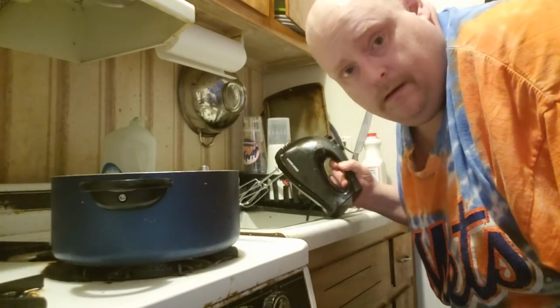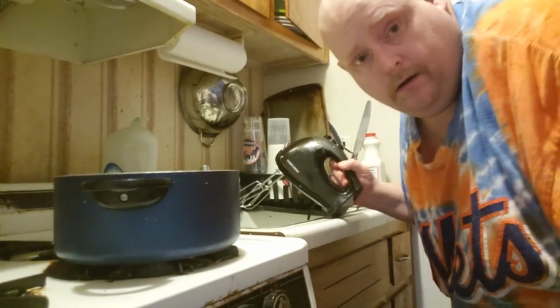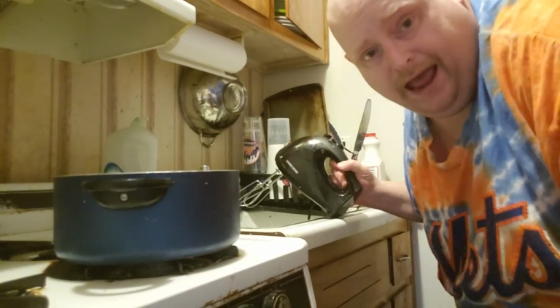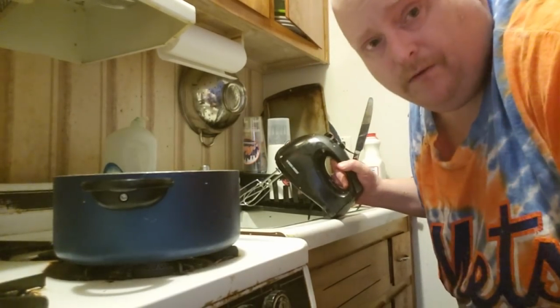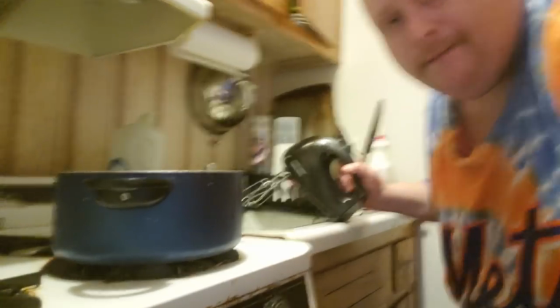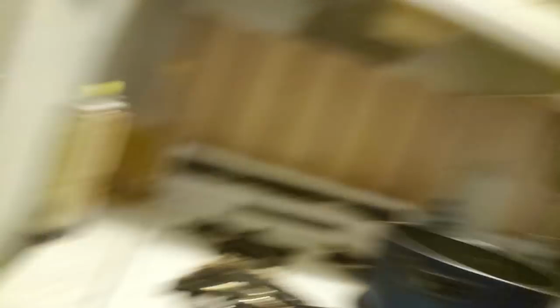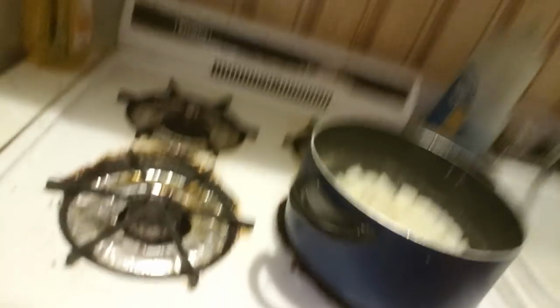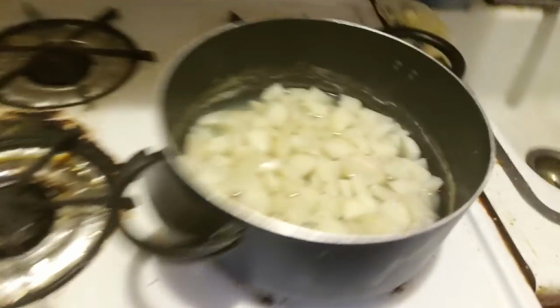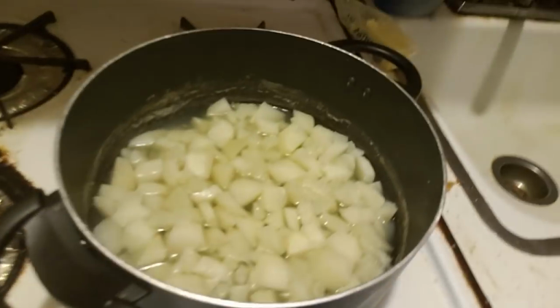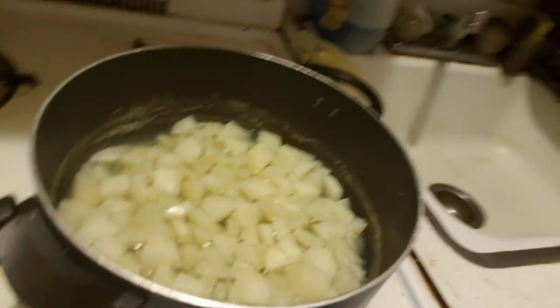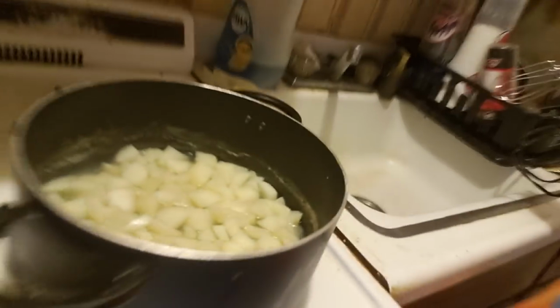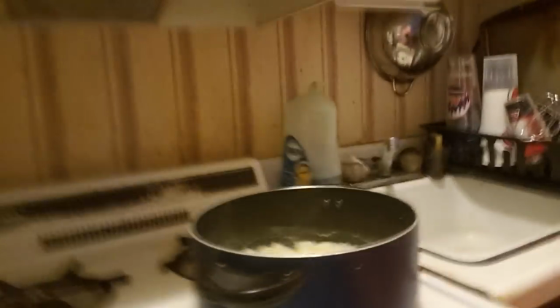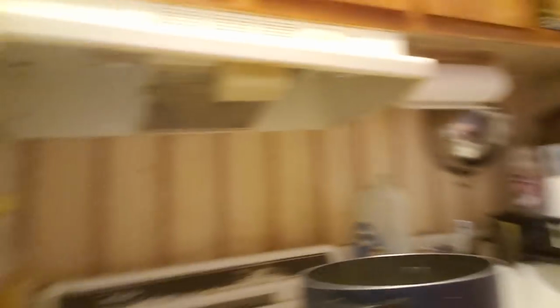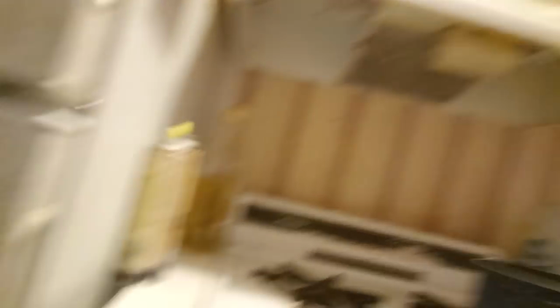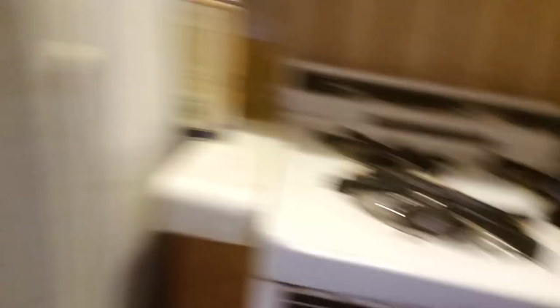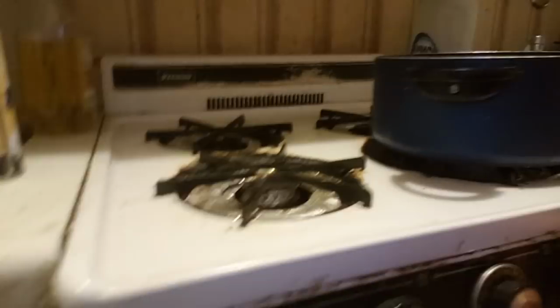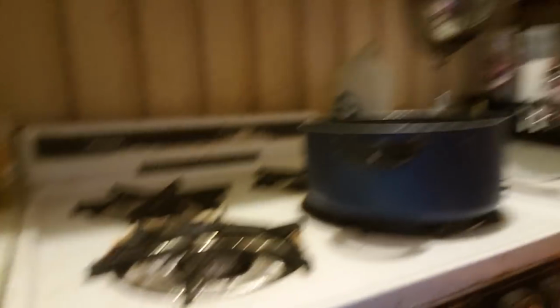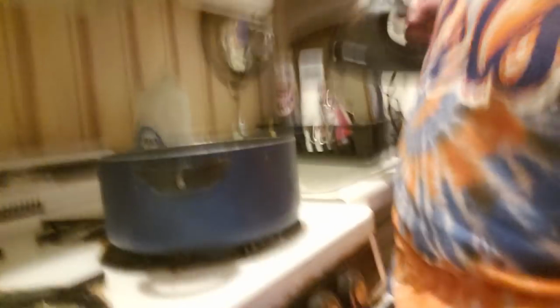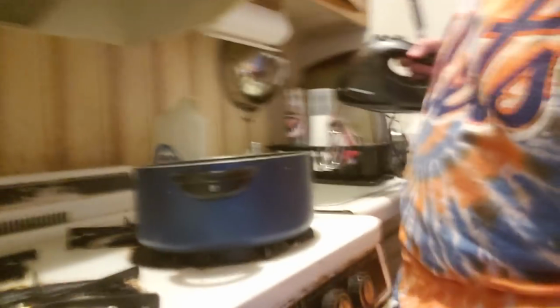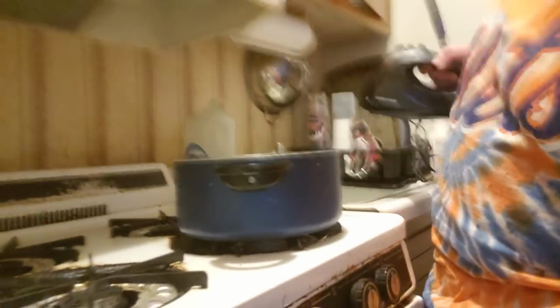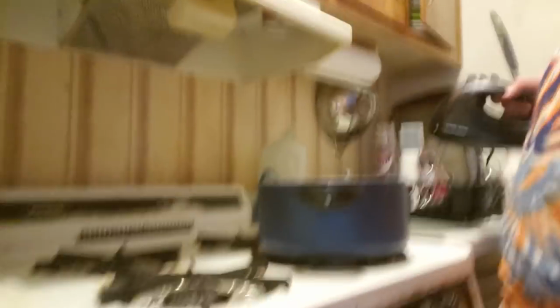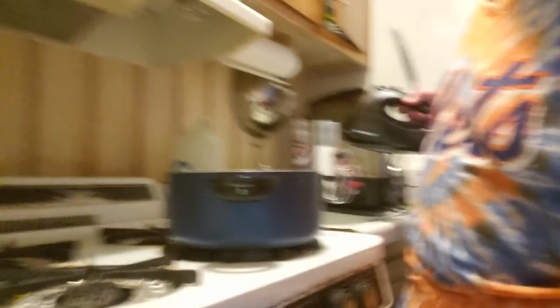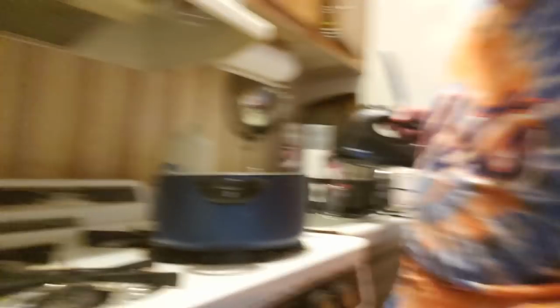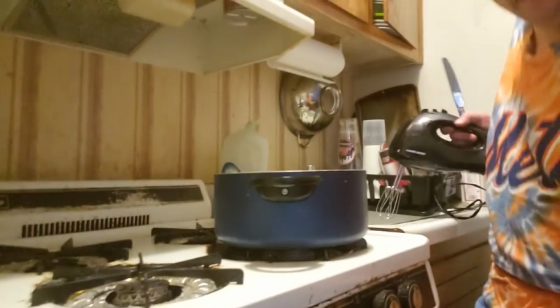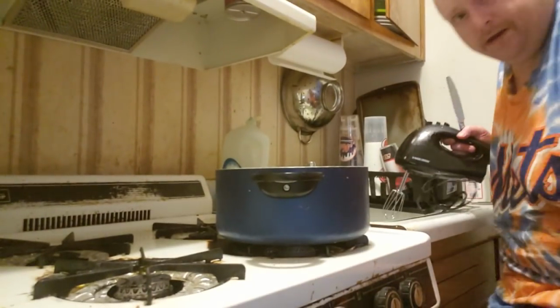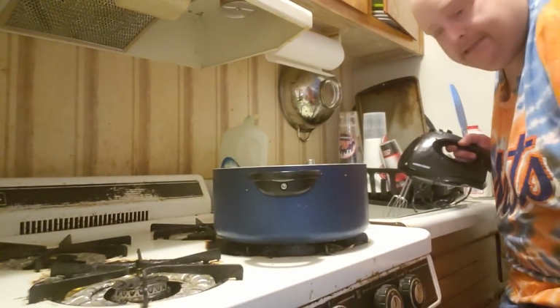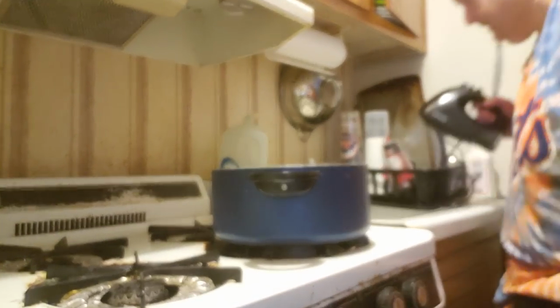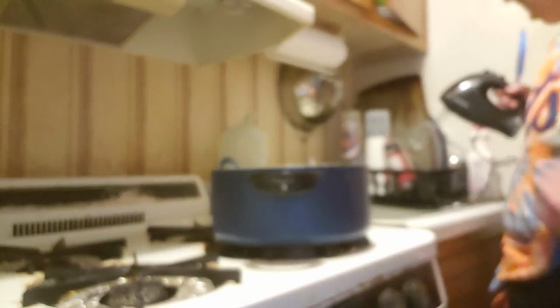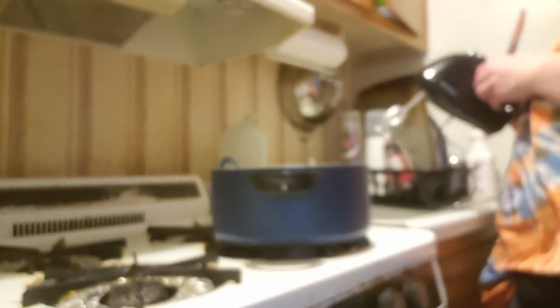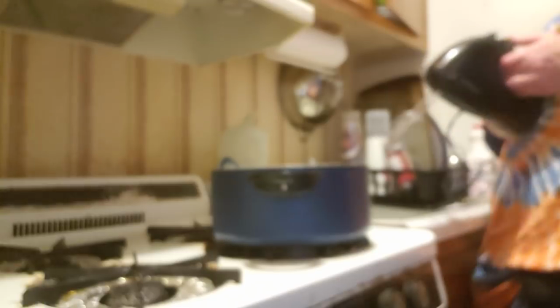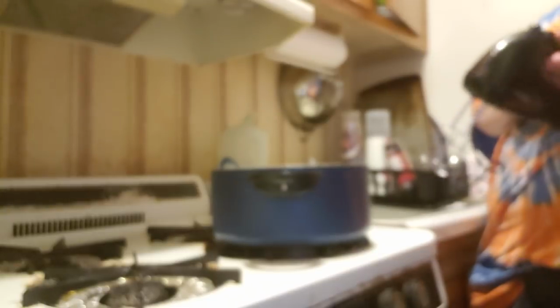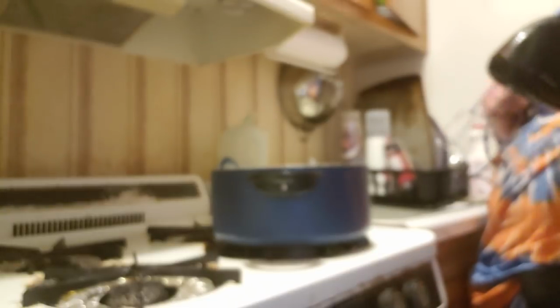We're ready to mash the potatoes. They look nice and done. The potatoes are nice and soft. They've been boiling in there for about 20 minutes, so let's get ready to mash them up.